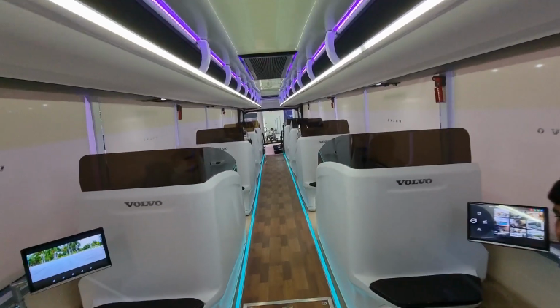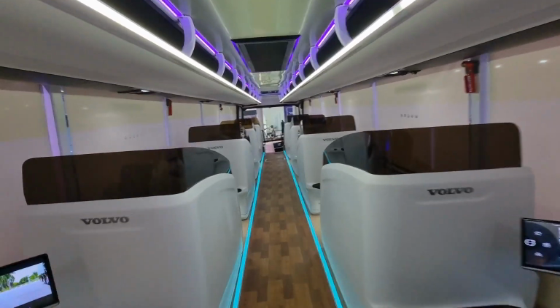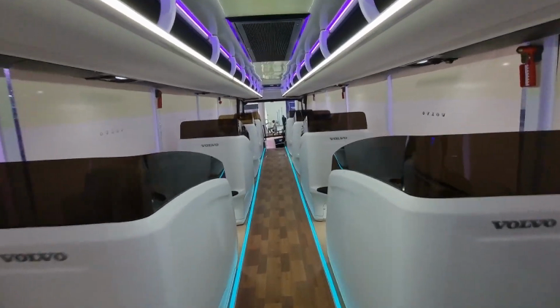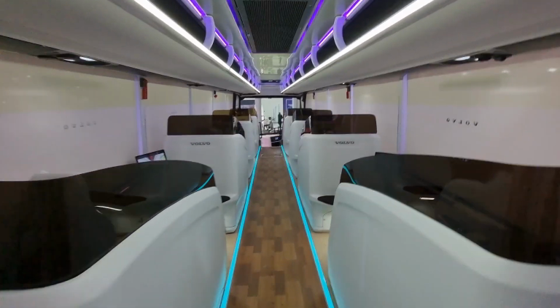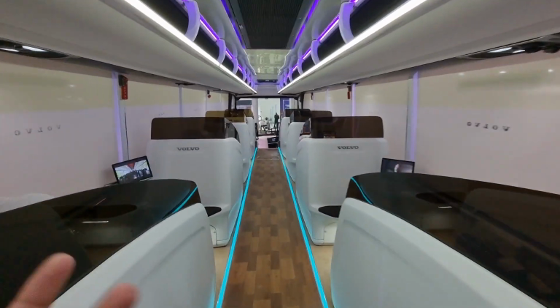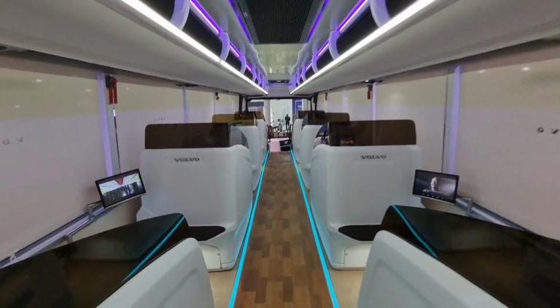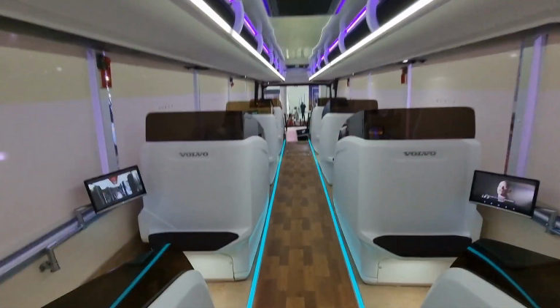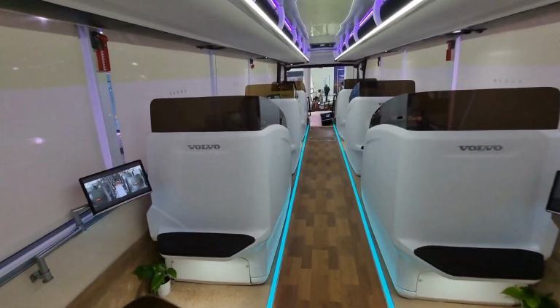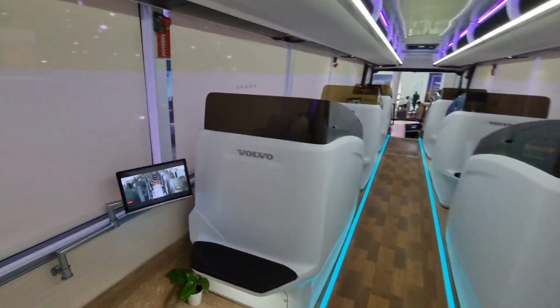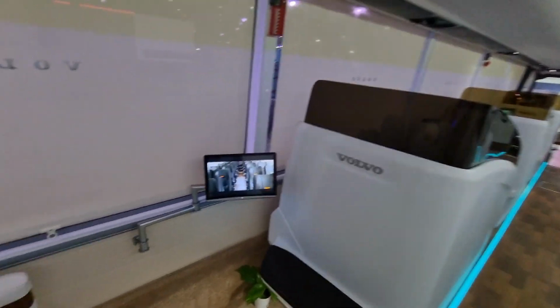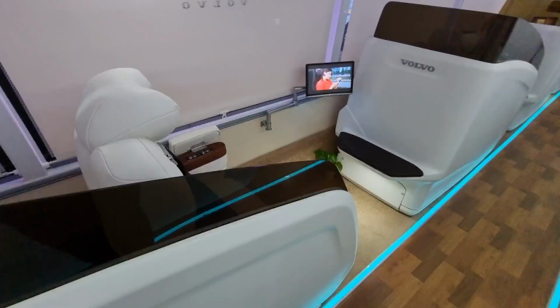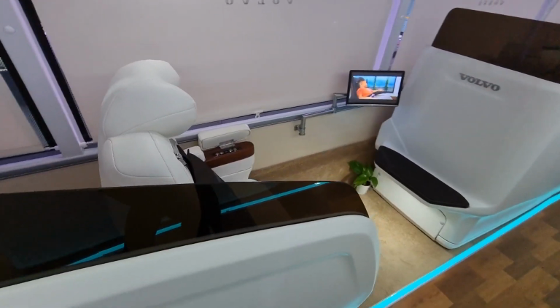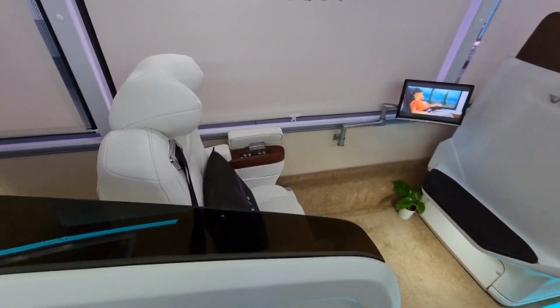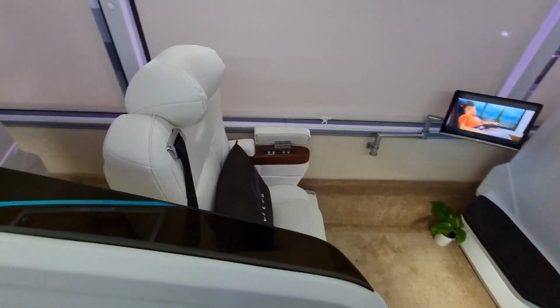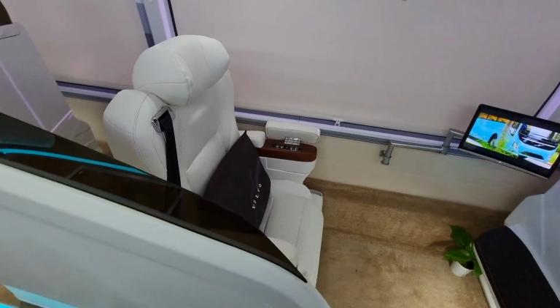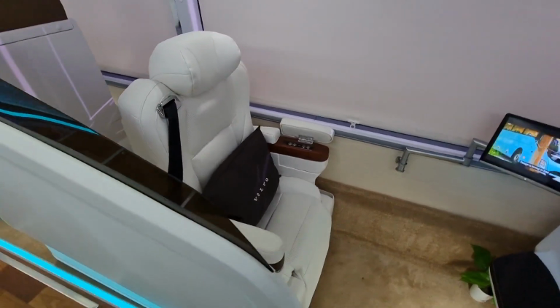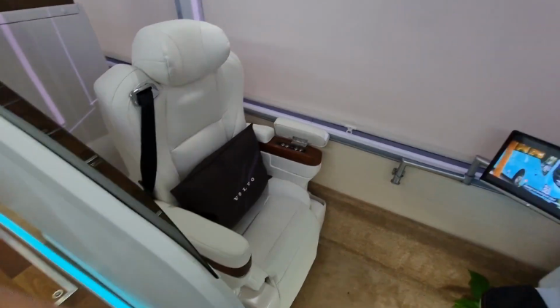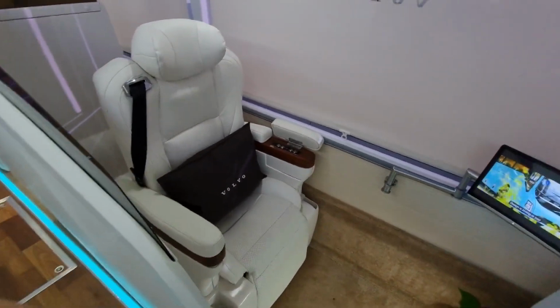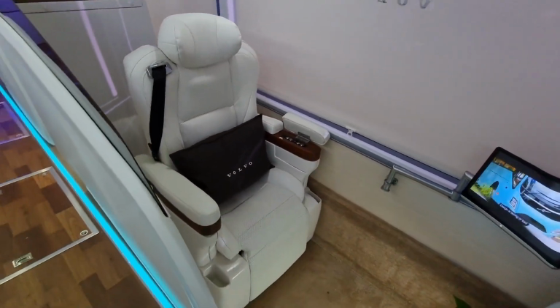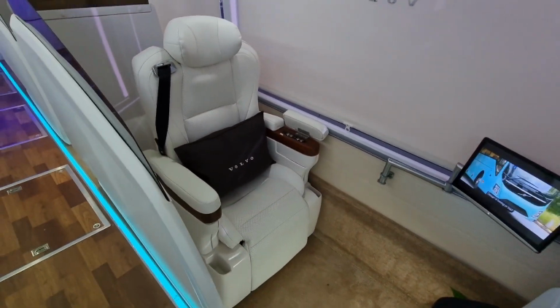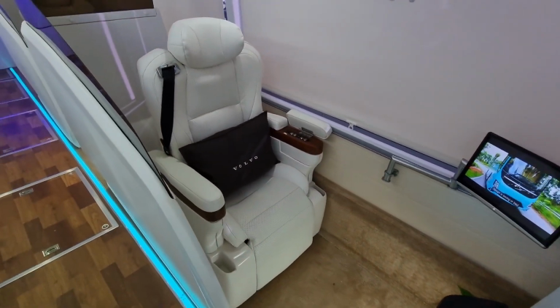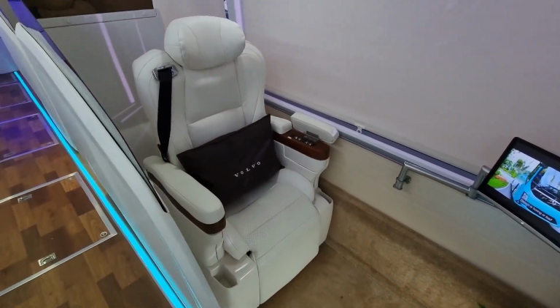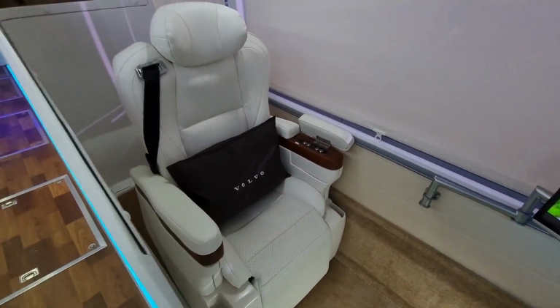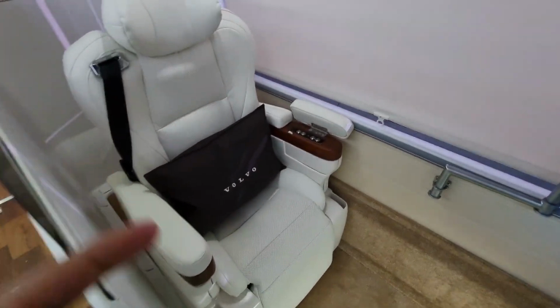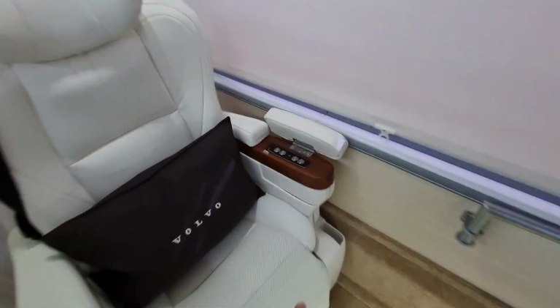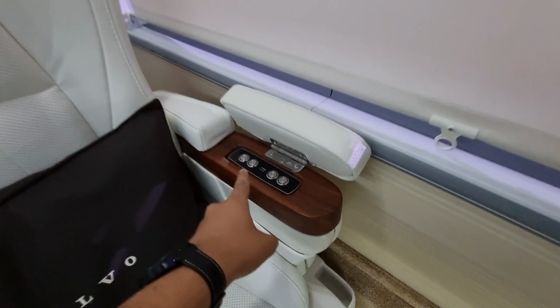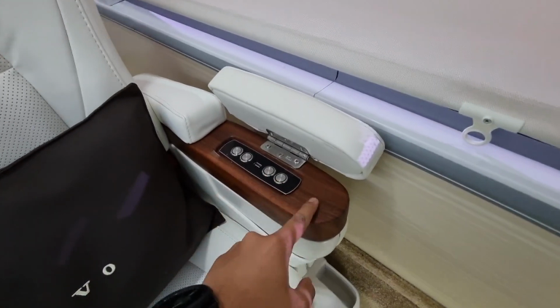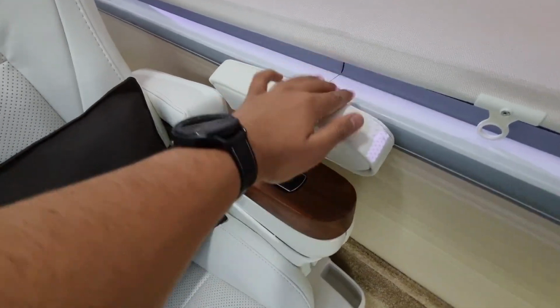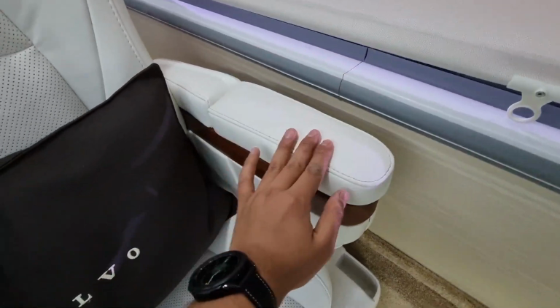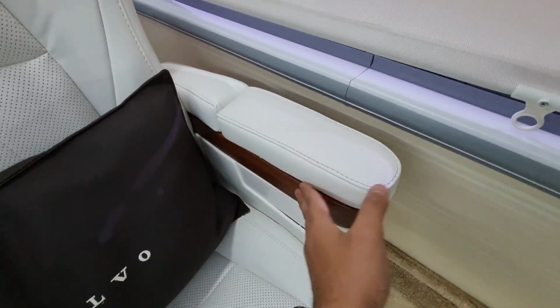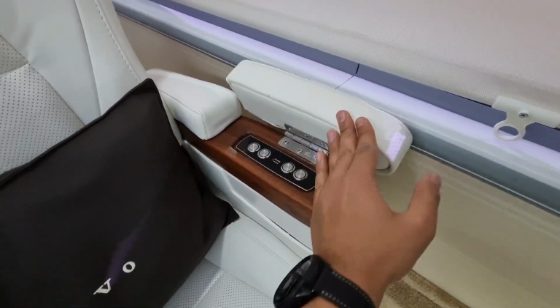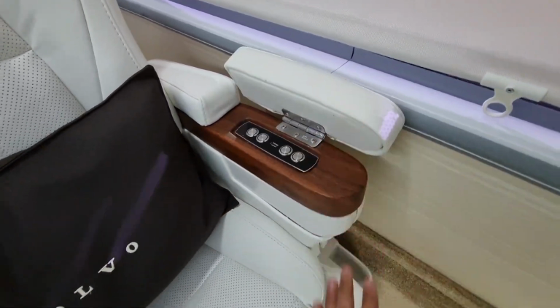Let me show you the seats. These are the business class seats — very luxurious. Here we have a control for recline and incline.